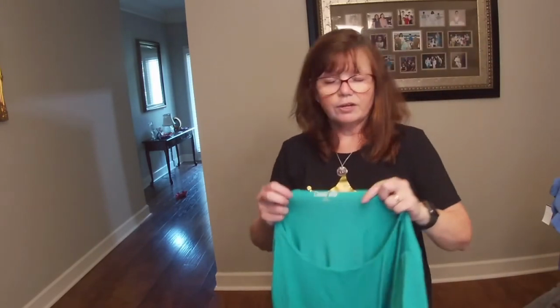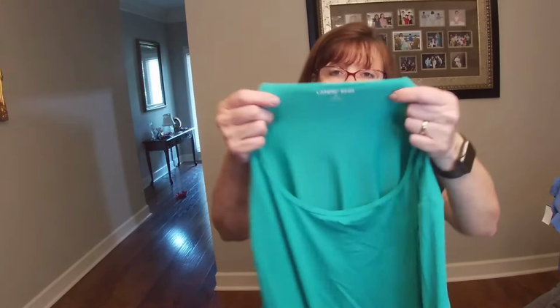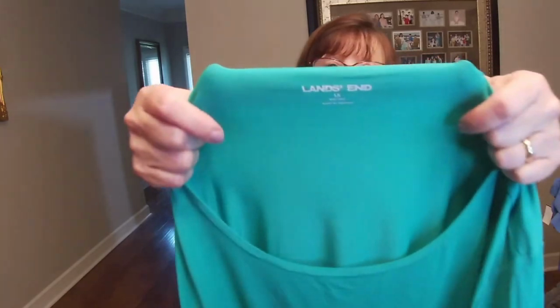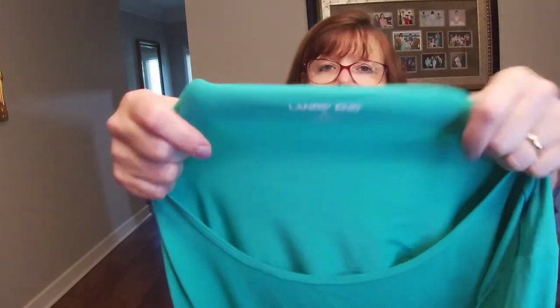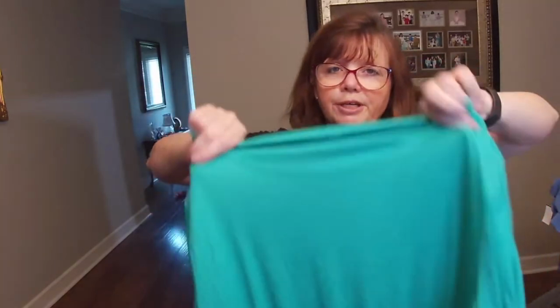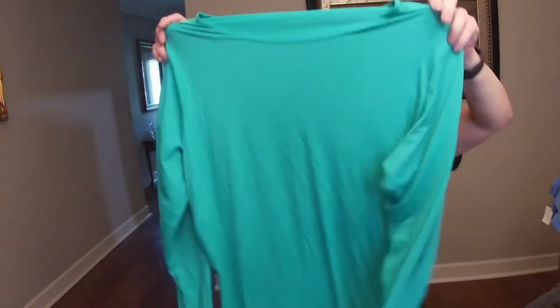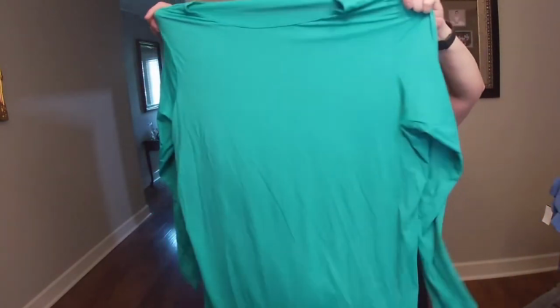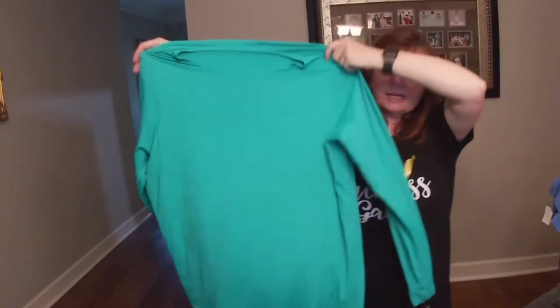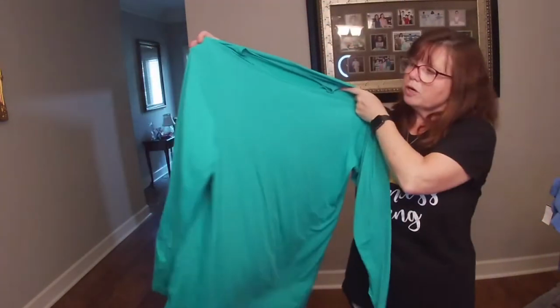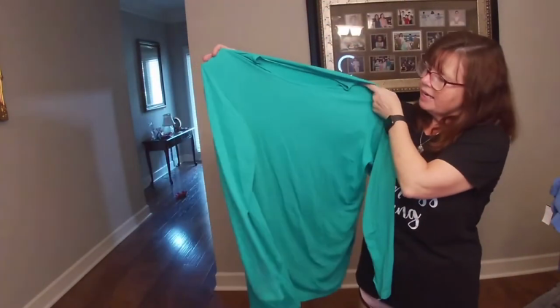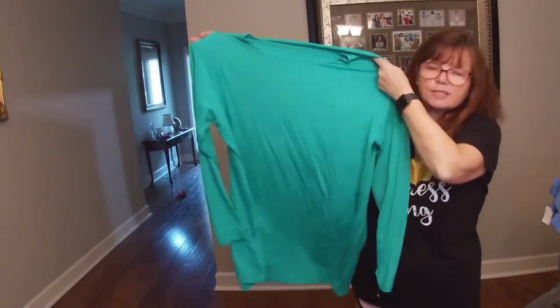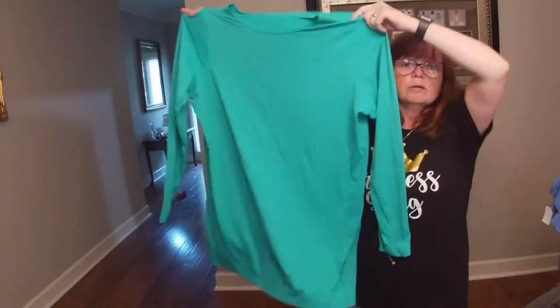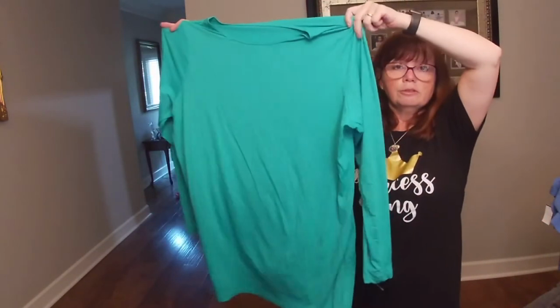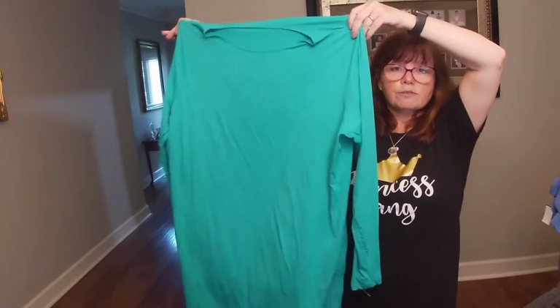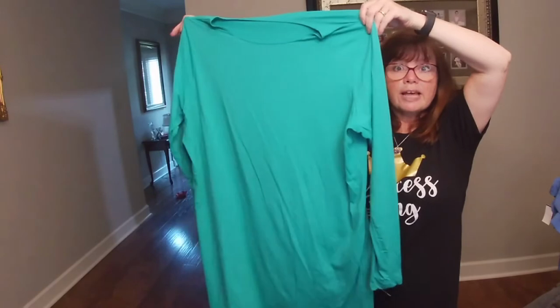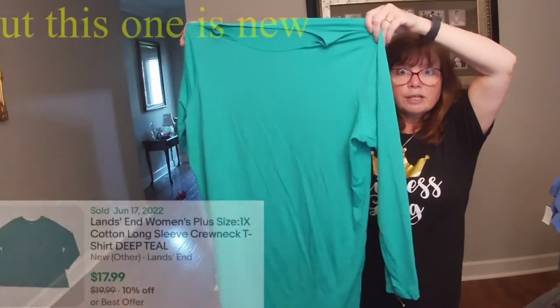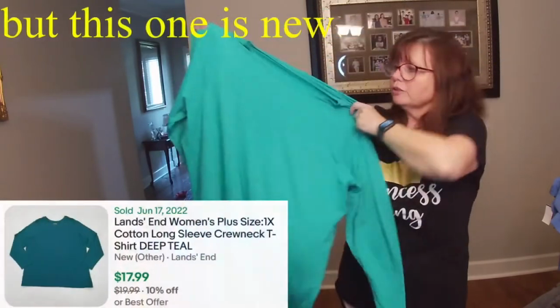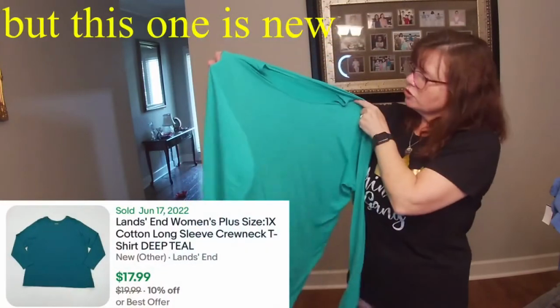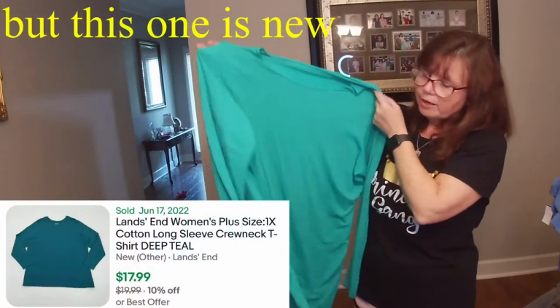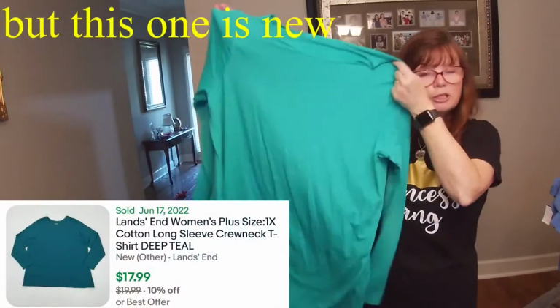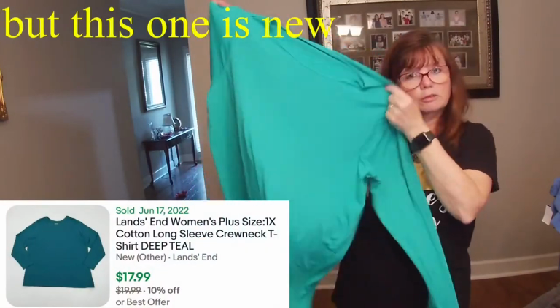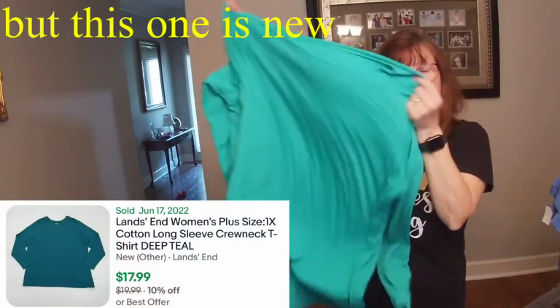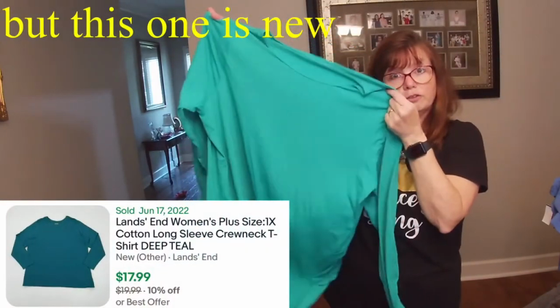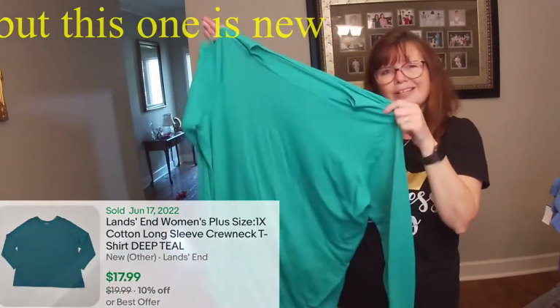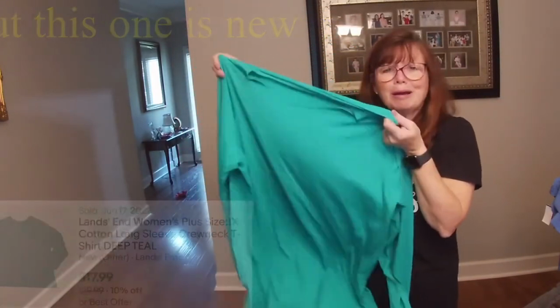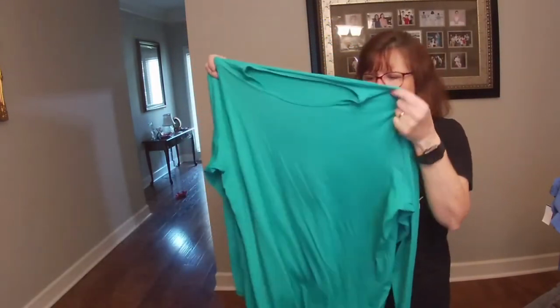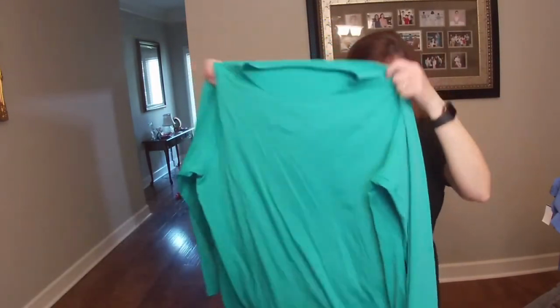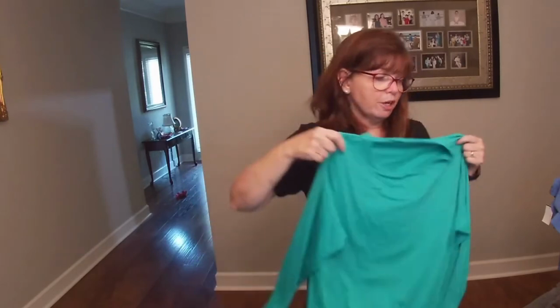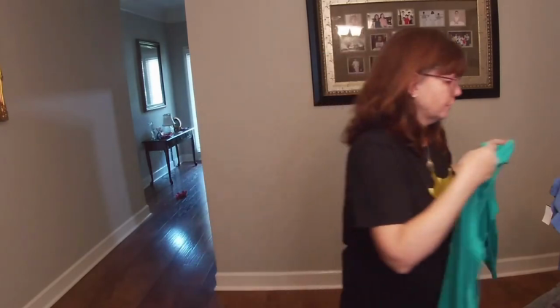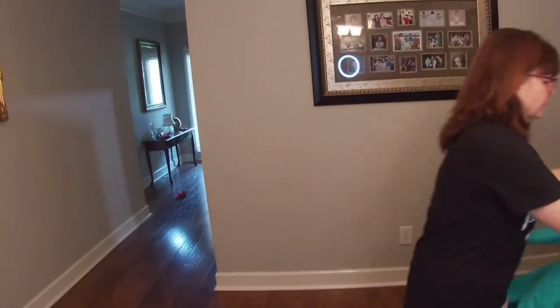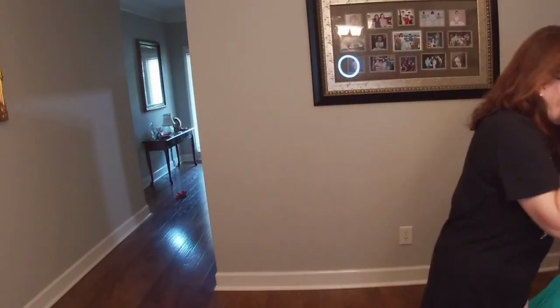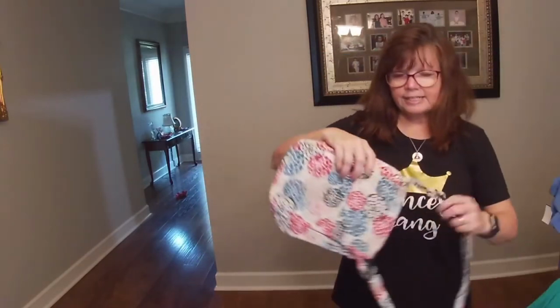This is just bread and butter for us — Lands' End, size 1X. Just for layering during the wintertime, really pretty color green. Probably about $15 to $20 on this.